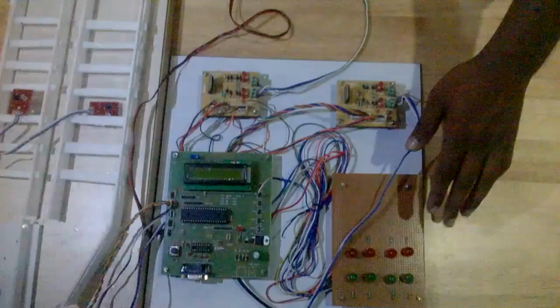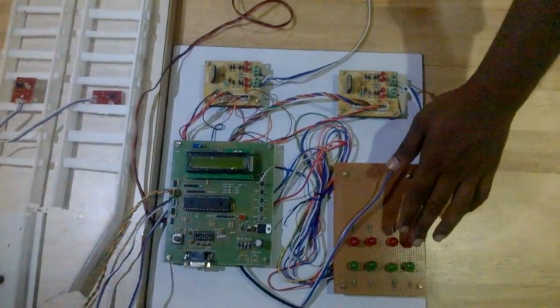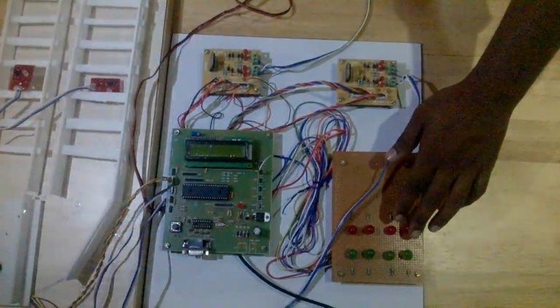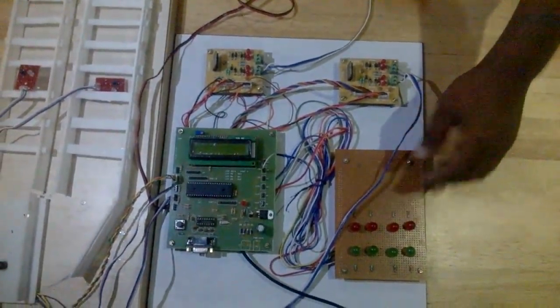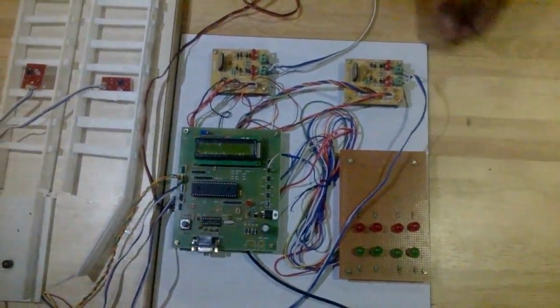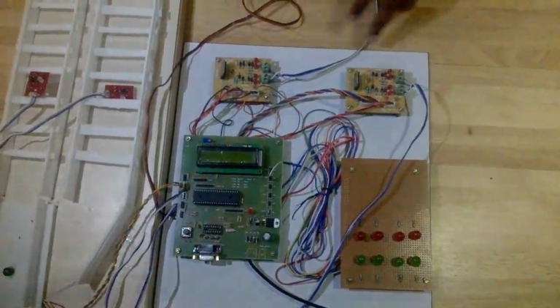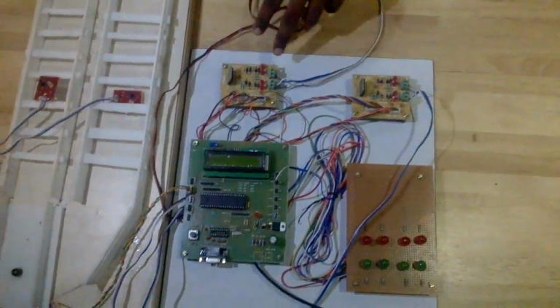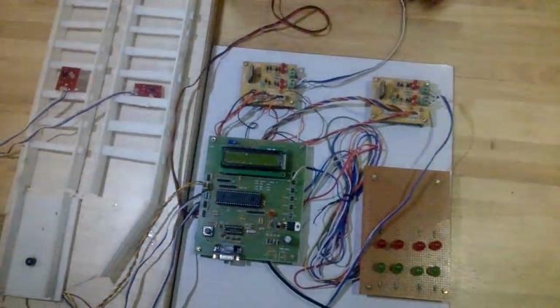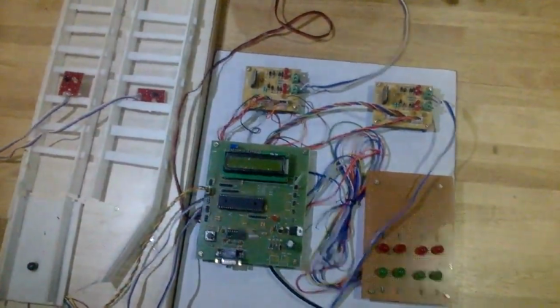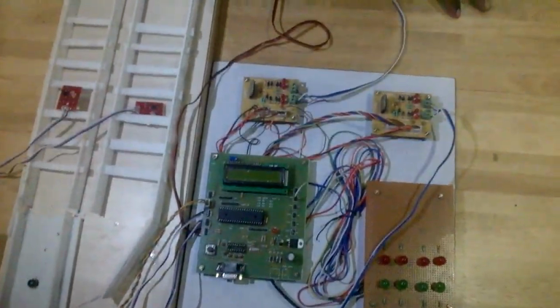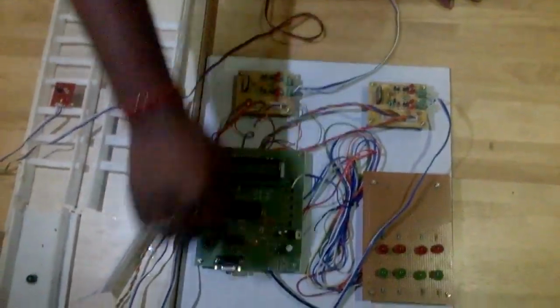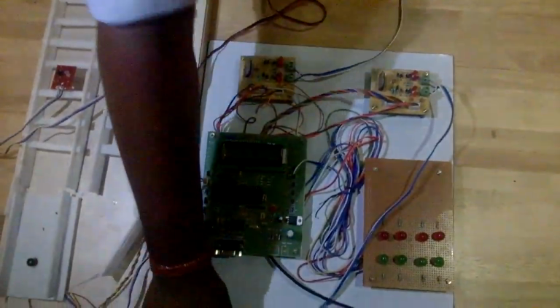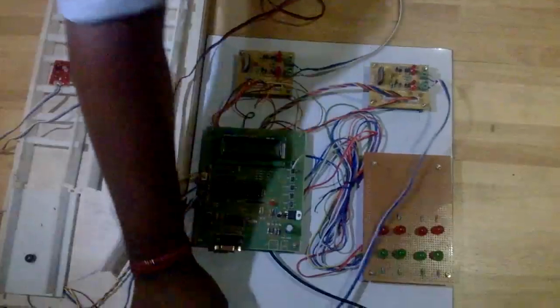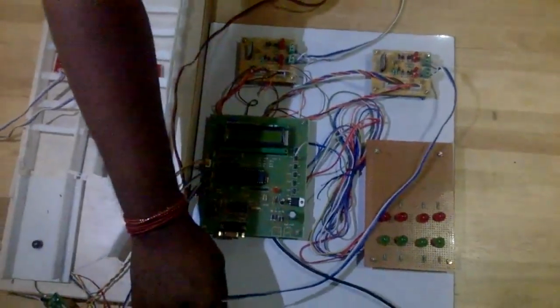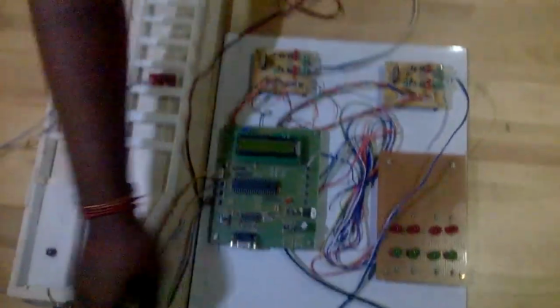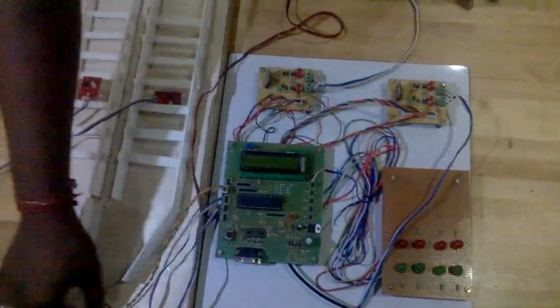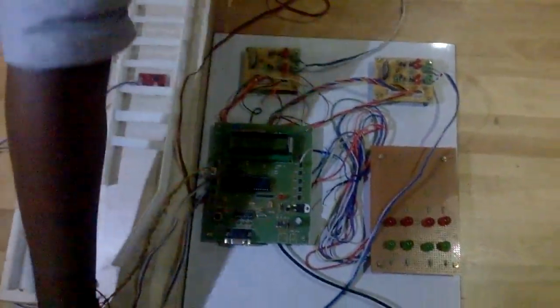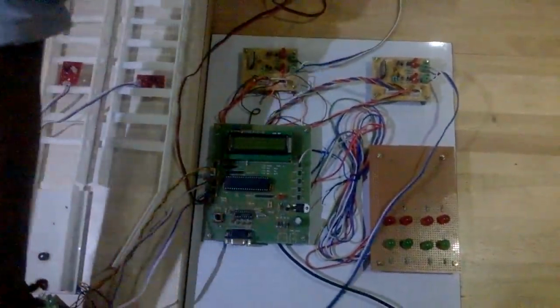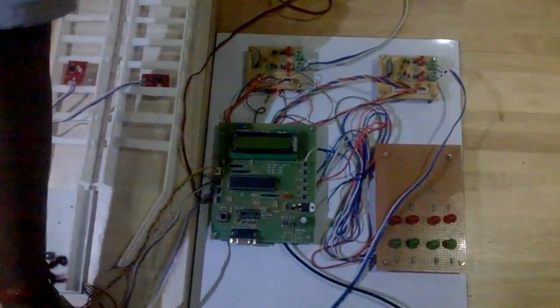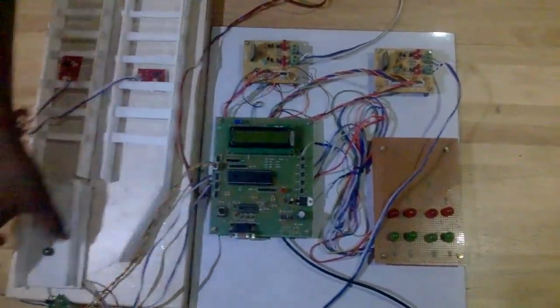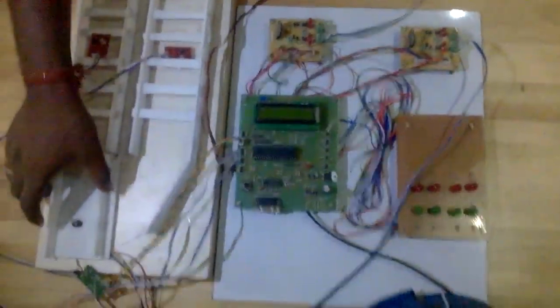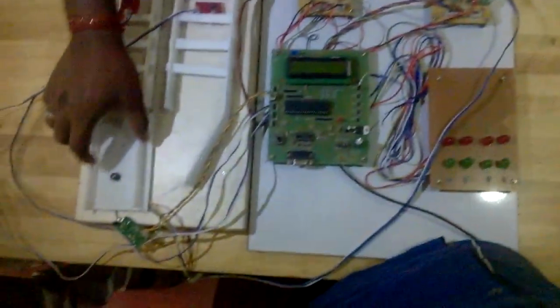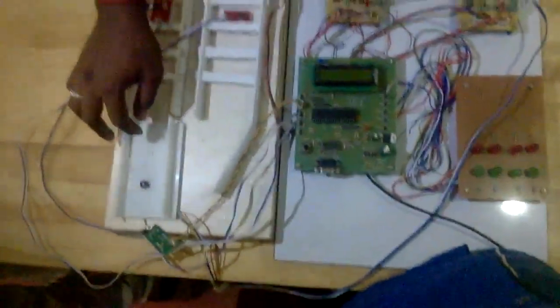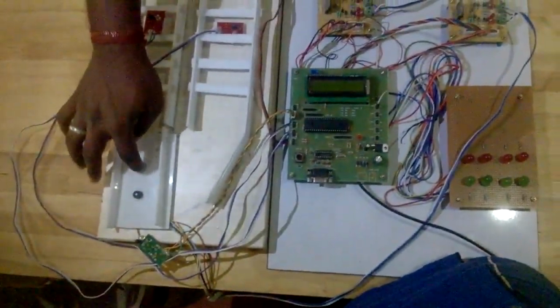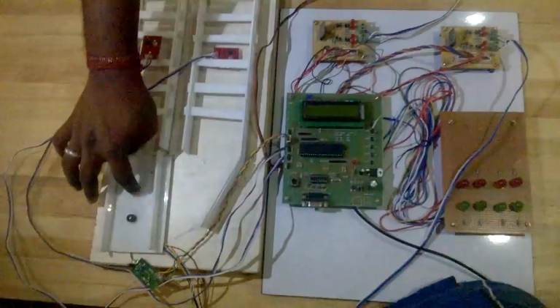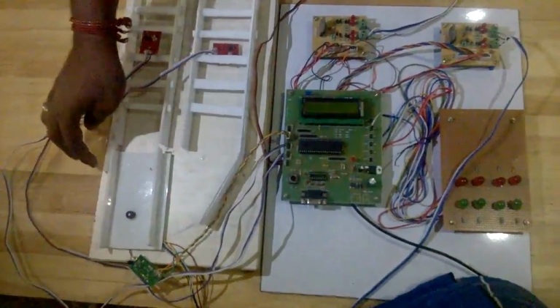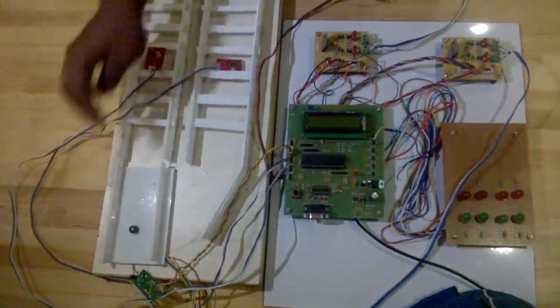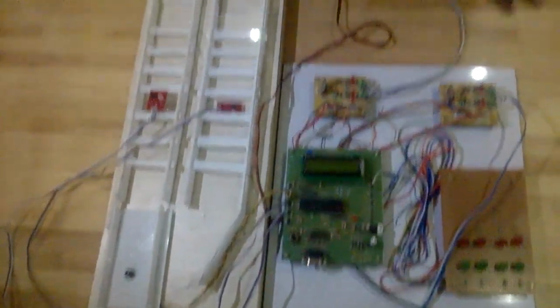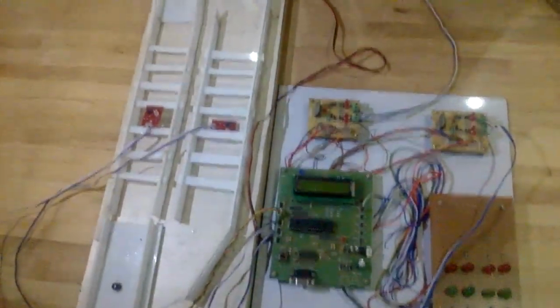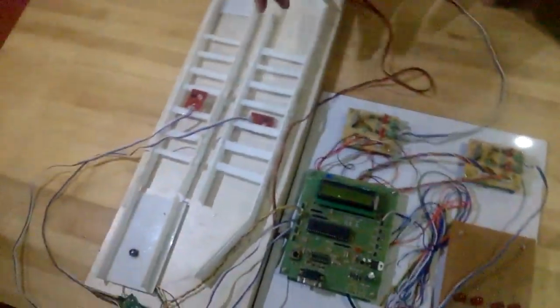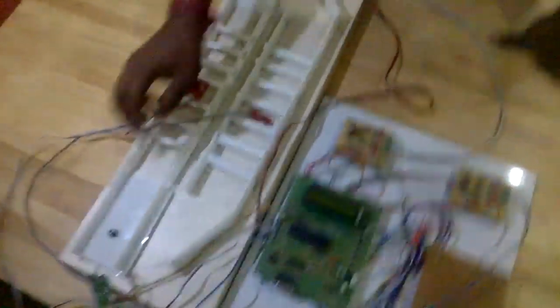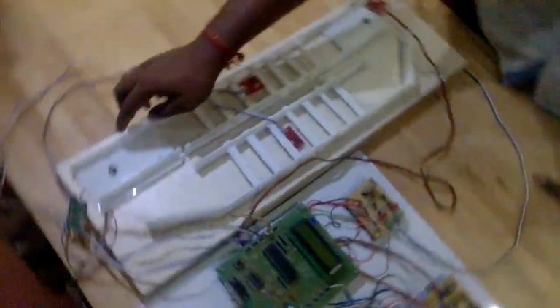These are the stepper motors which are connected to the tracks. The stepper motors are used for the change of track.